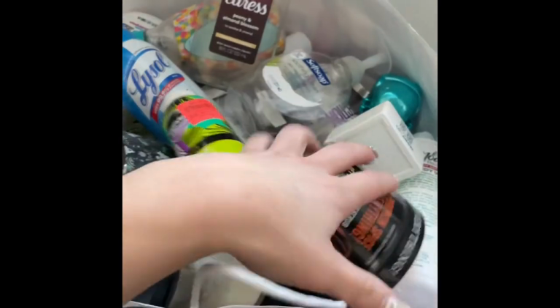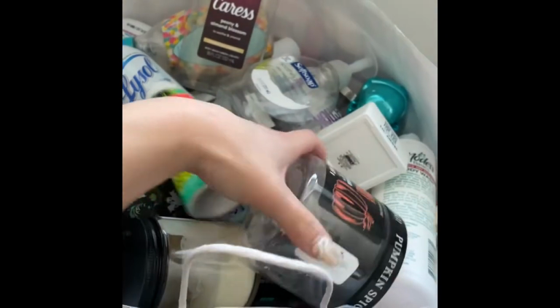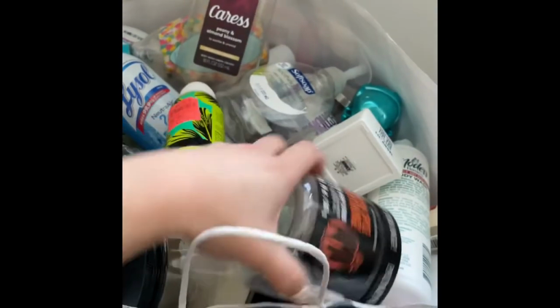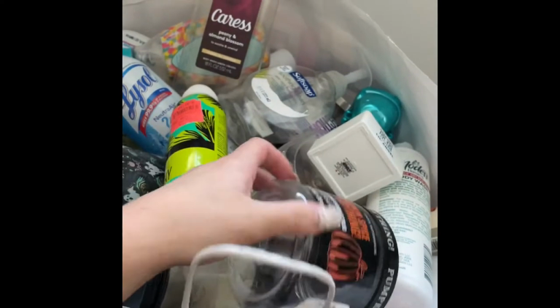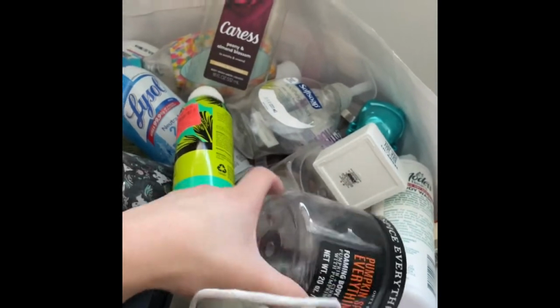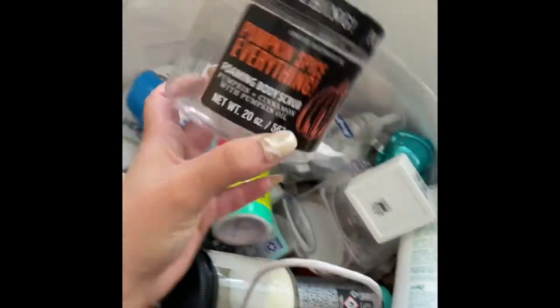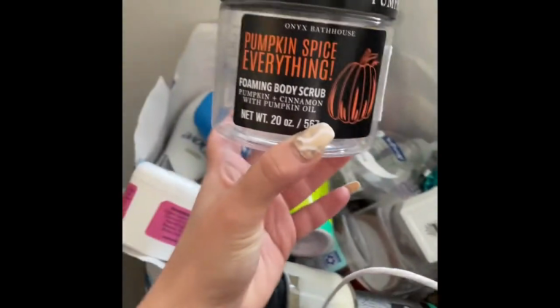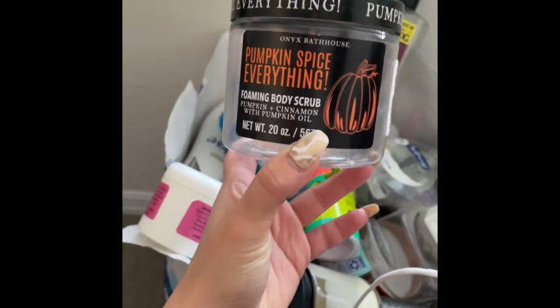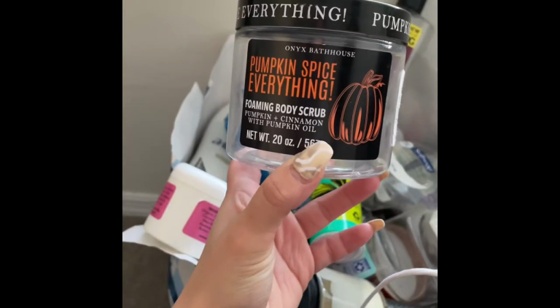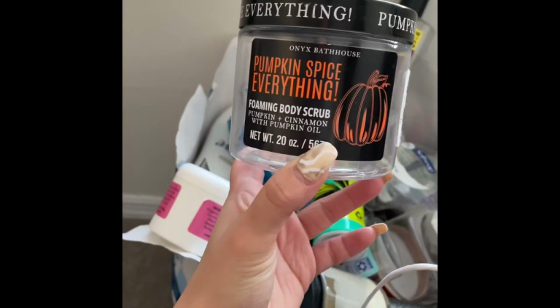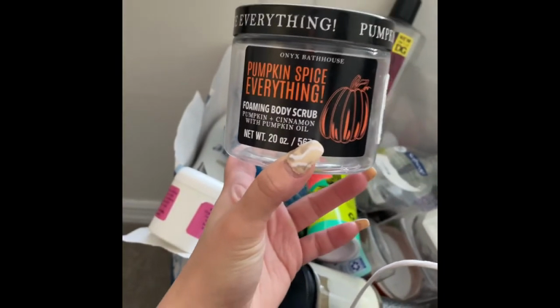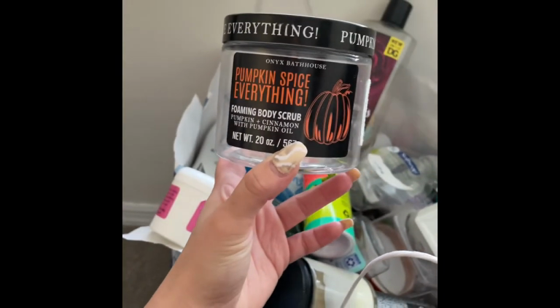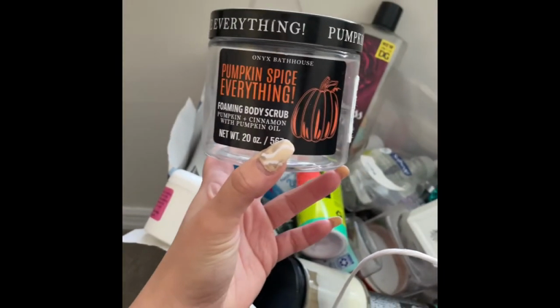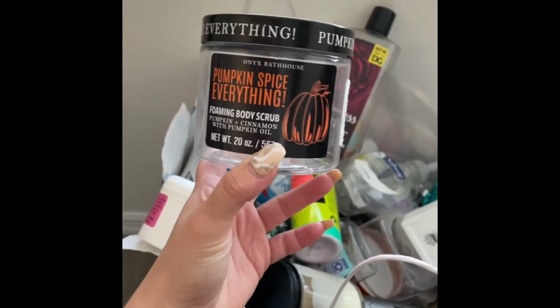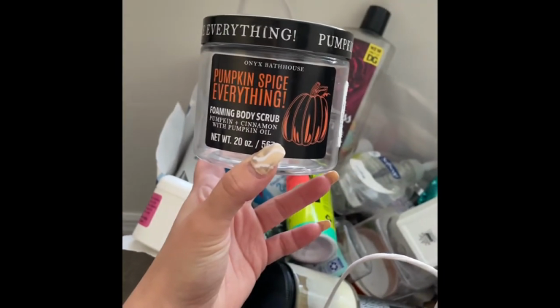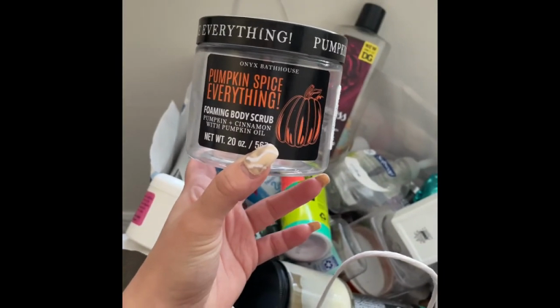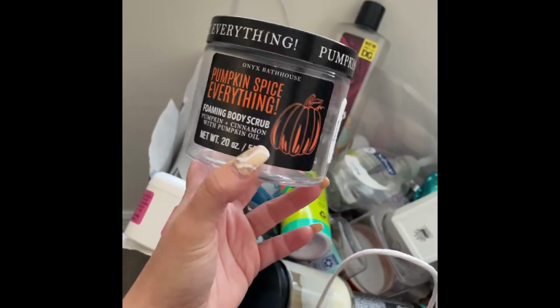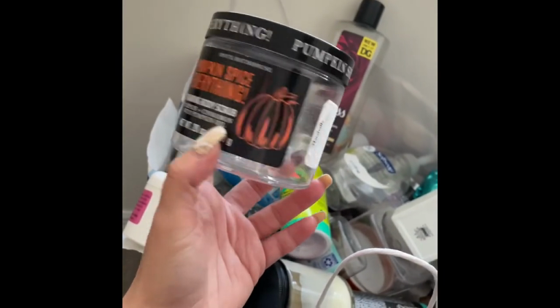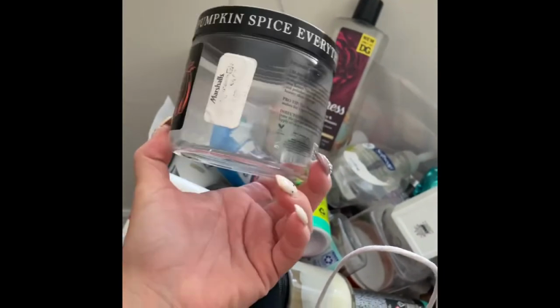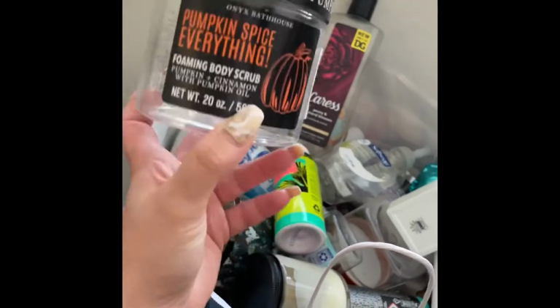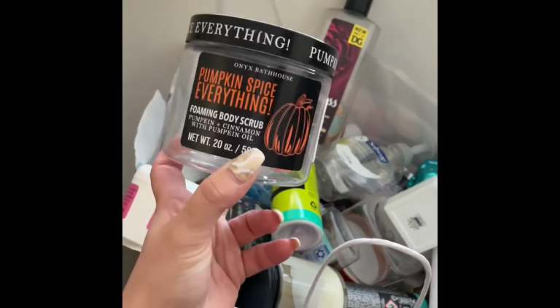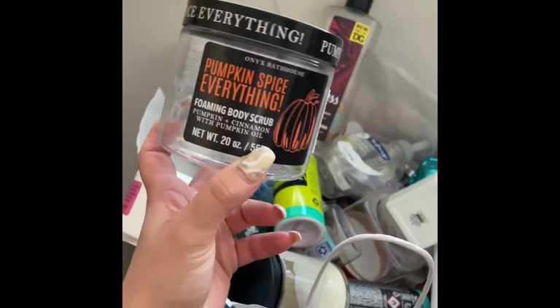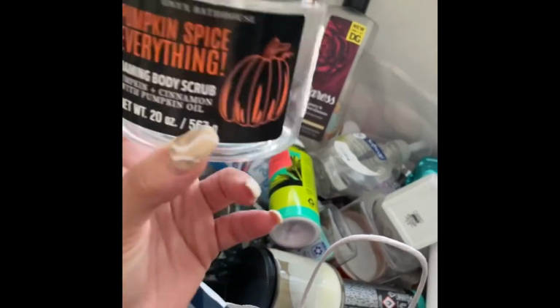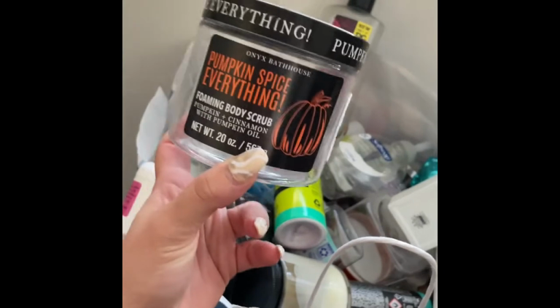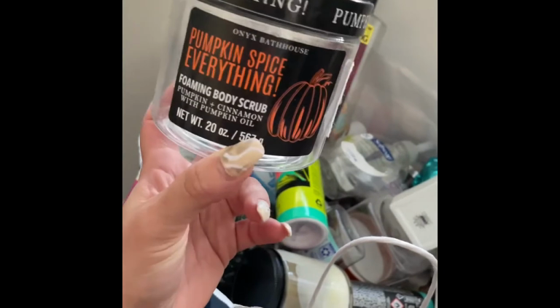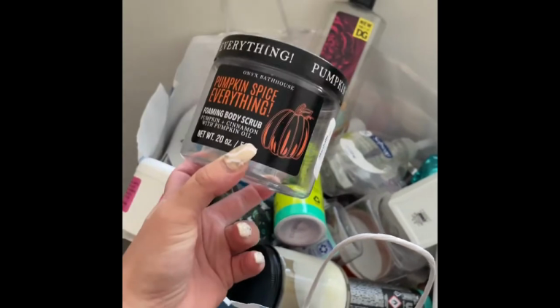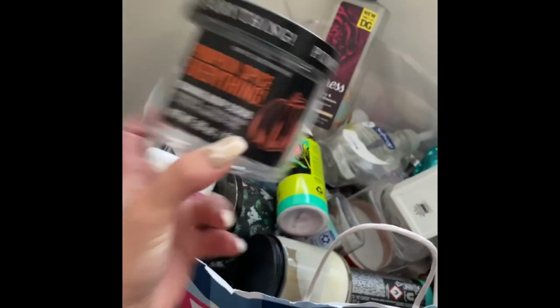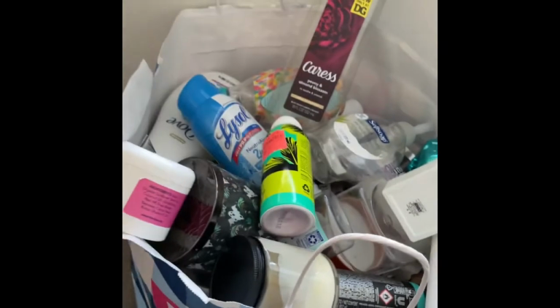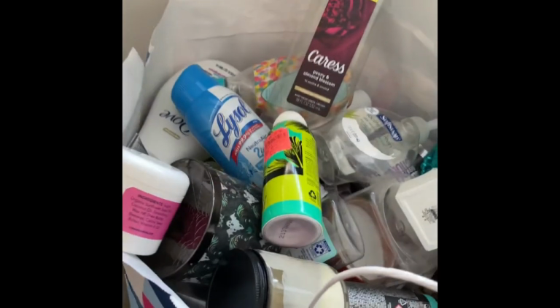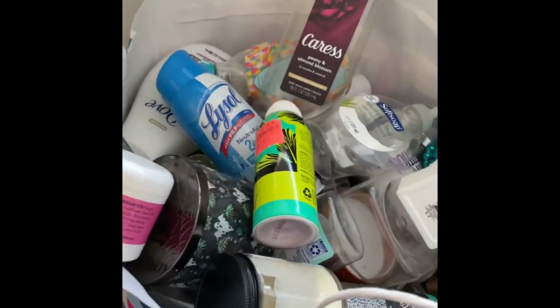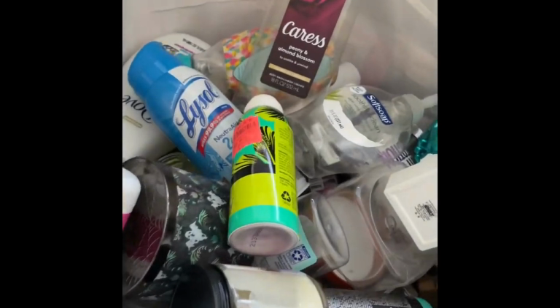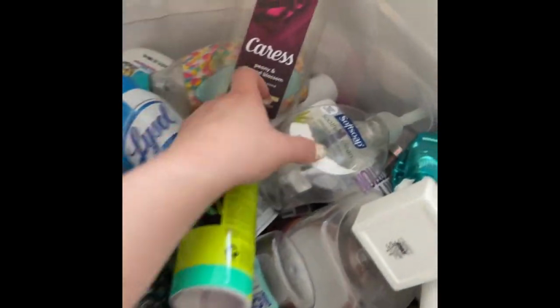Next is this foaming body scrub in the scent Pumpkin Spice Everything Nice. I don't even like pumpkin, but this was awesome — totally repurchasing. See that!